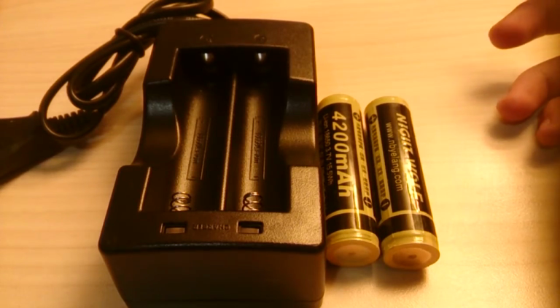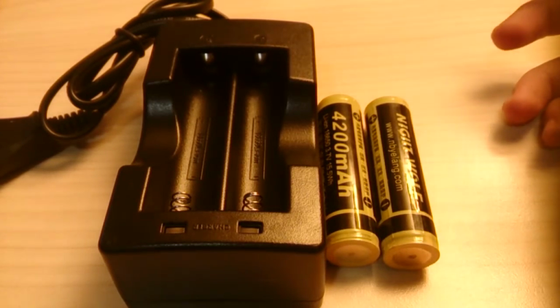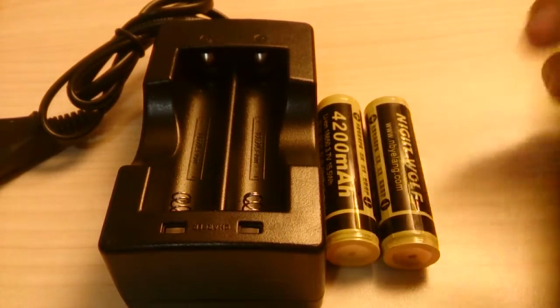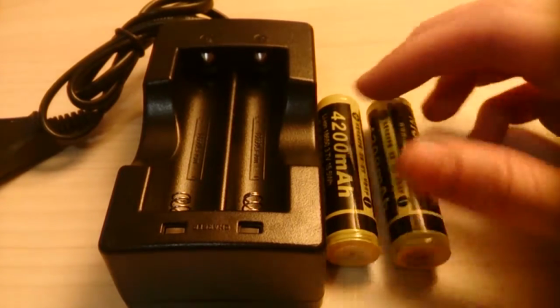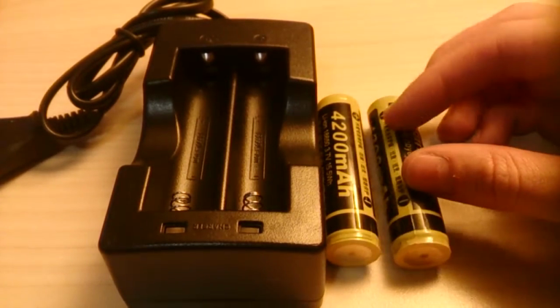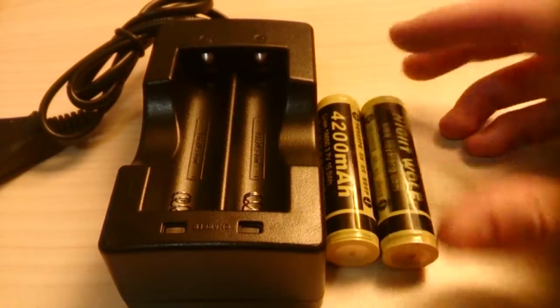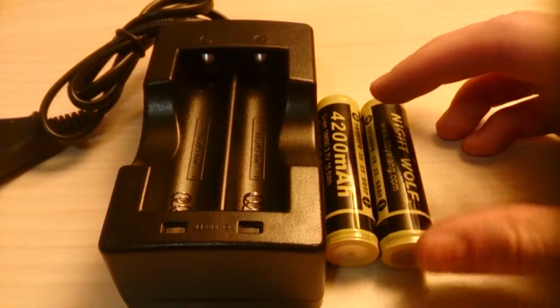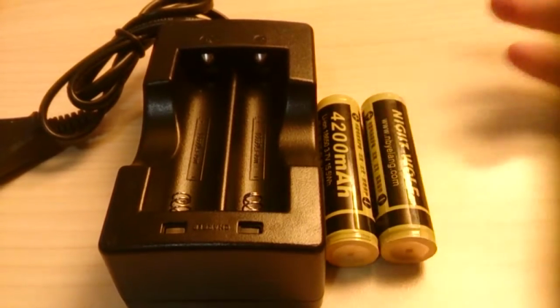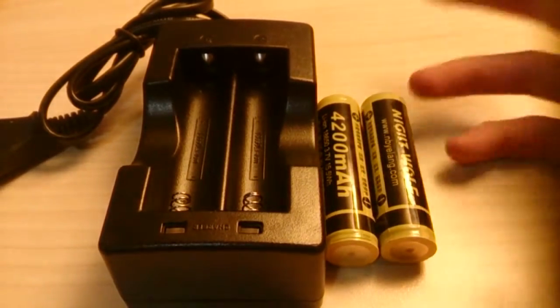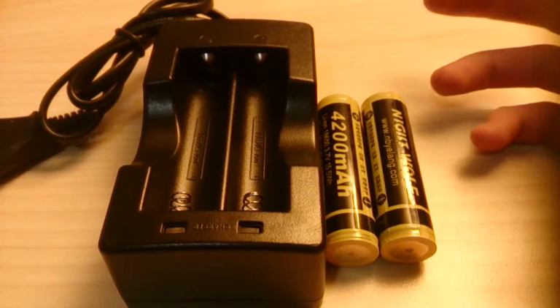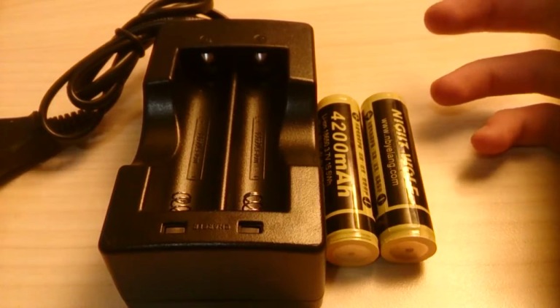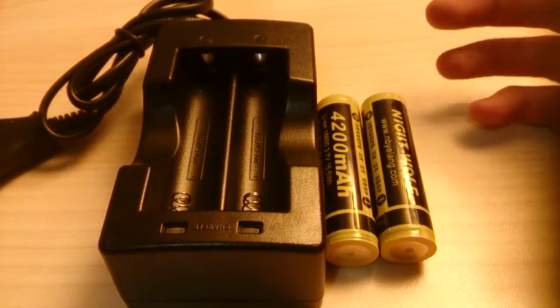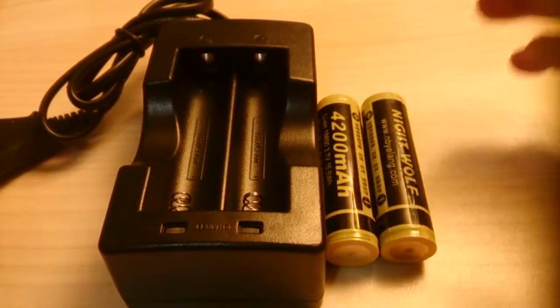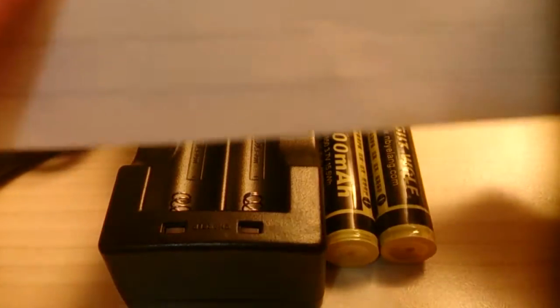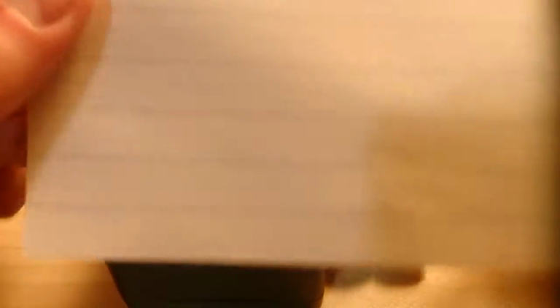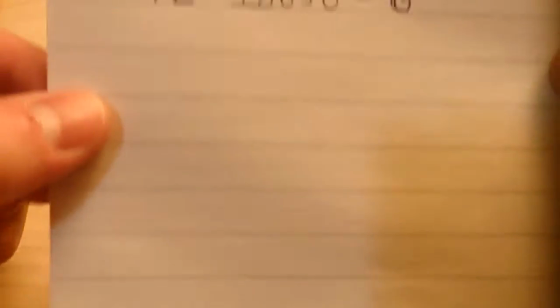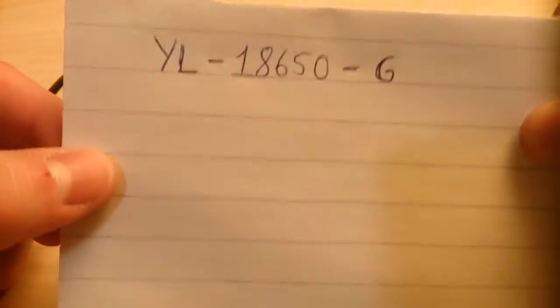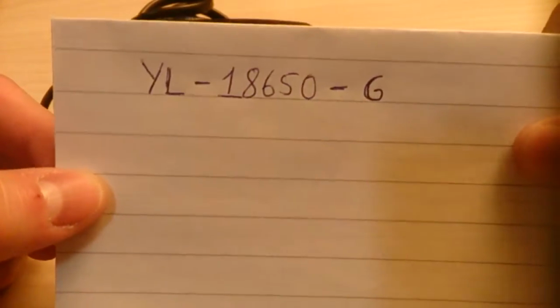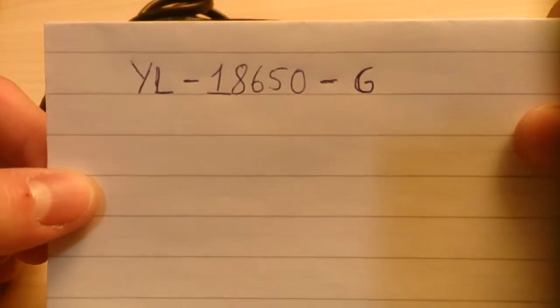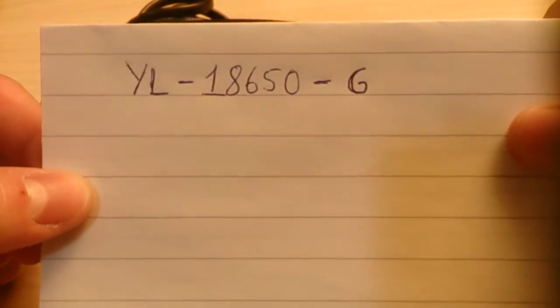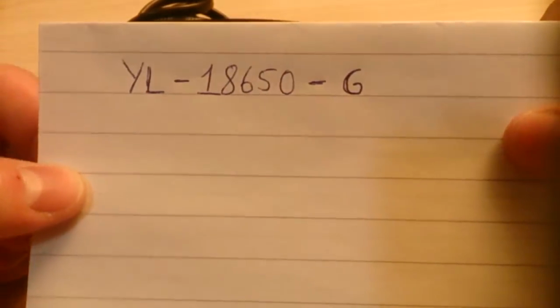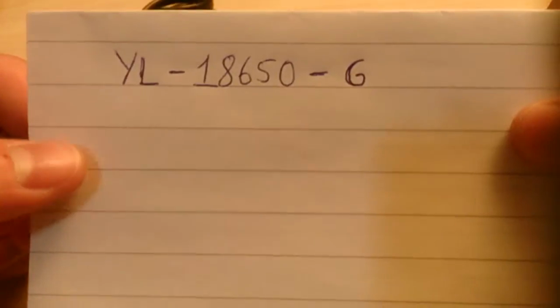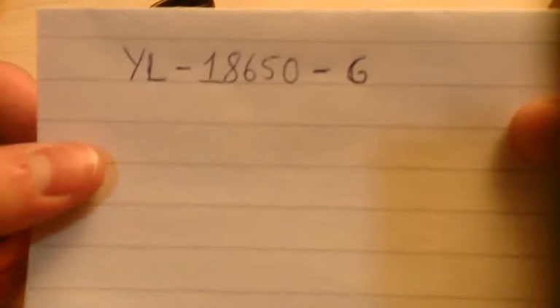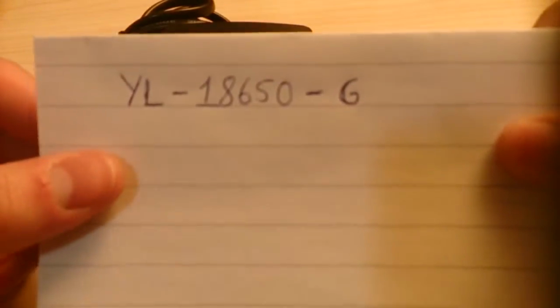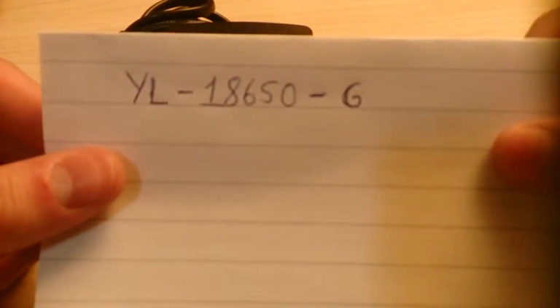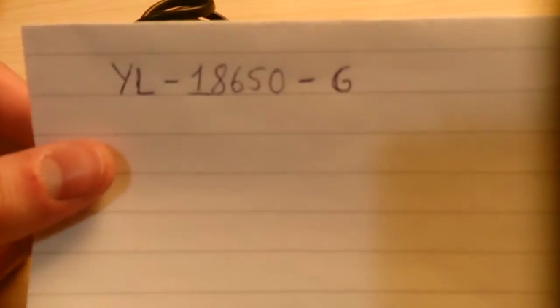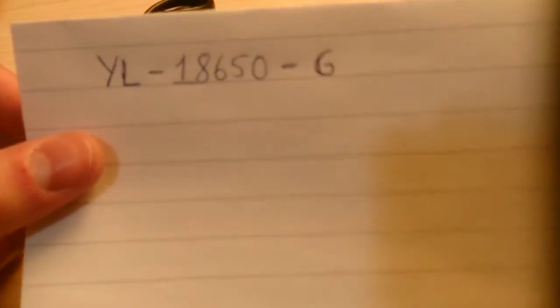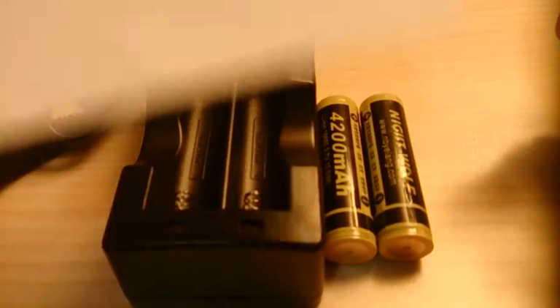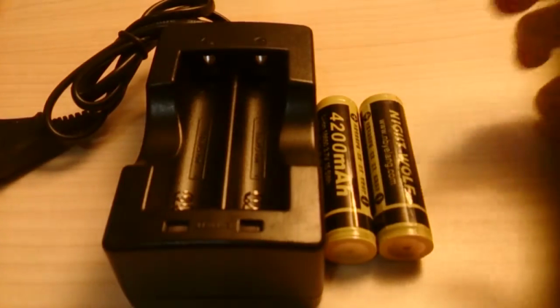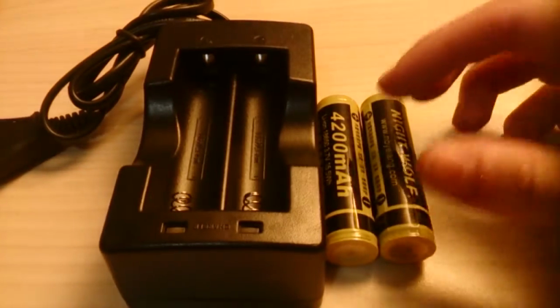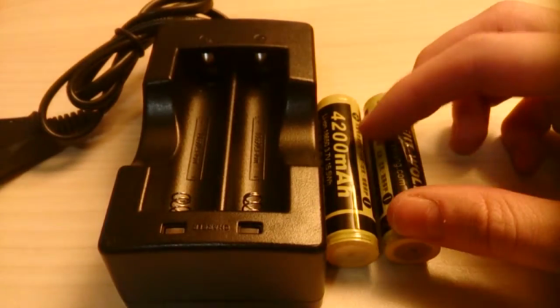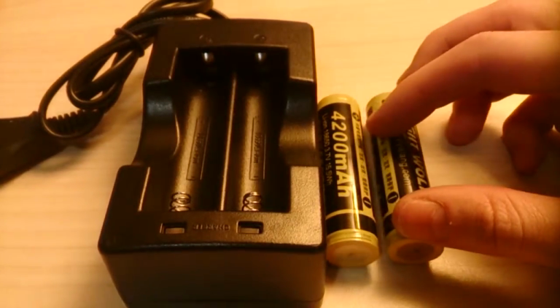For those of you curious about obtaining just the batteries, I have the model number here — the YL-18650-G. Besides that, there's nothing much to them.